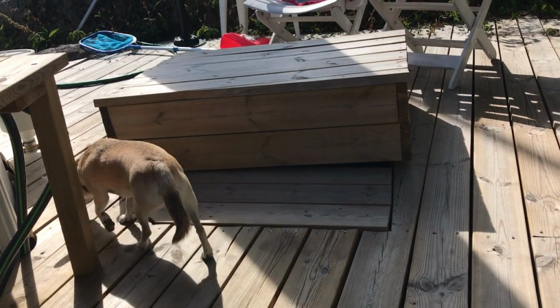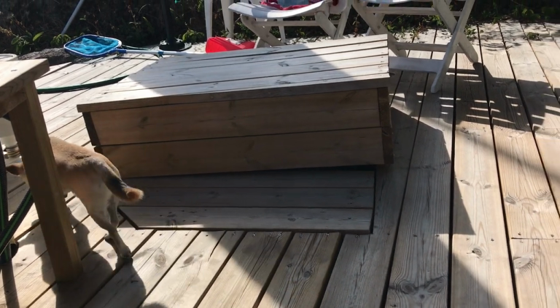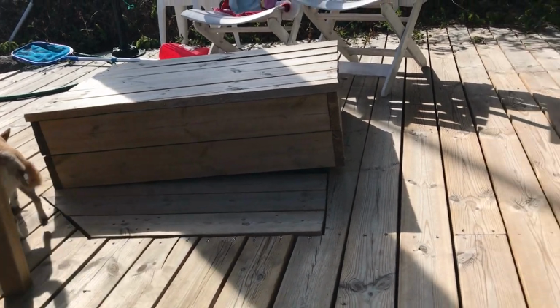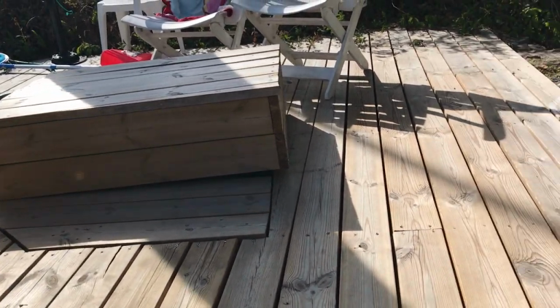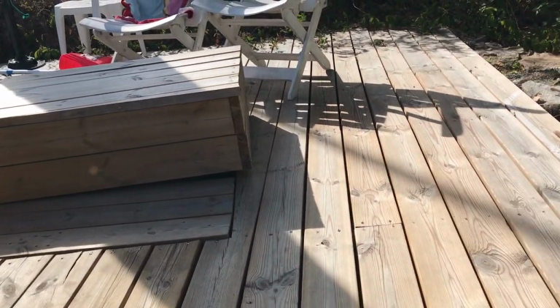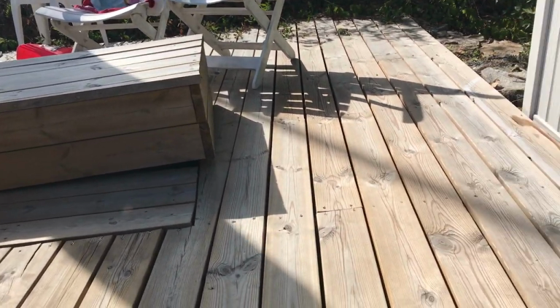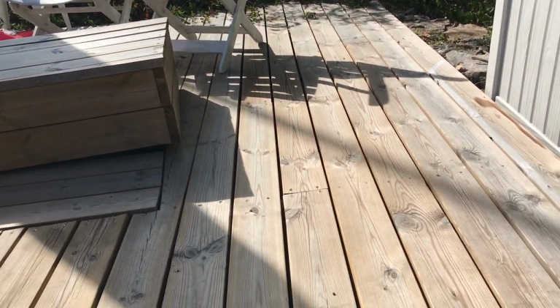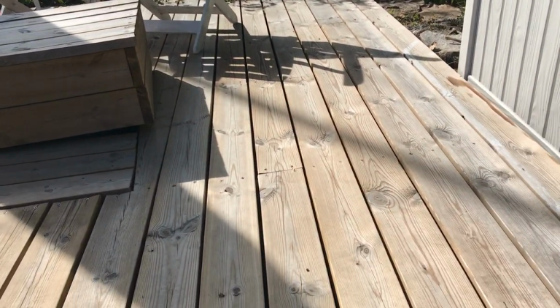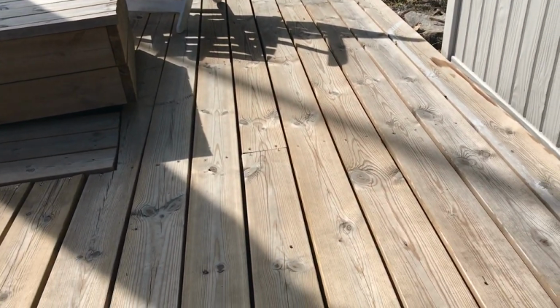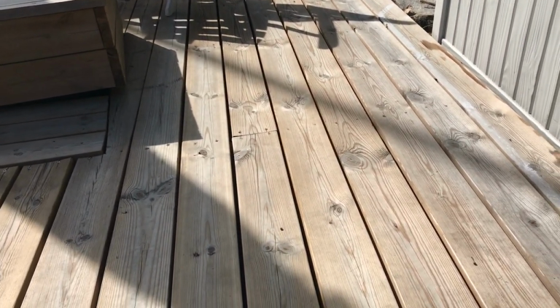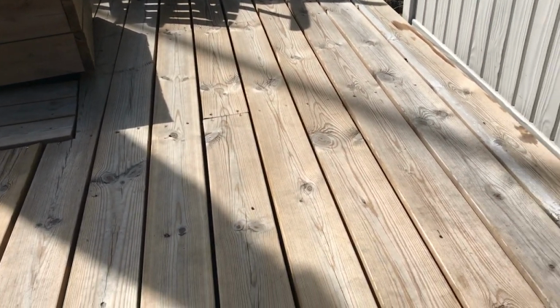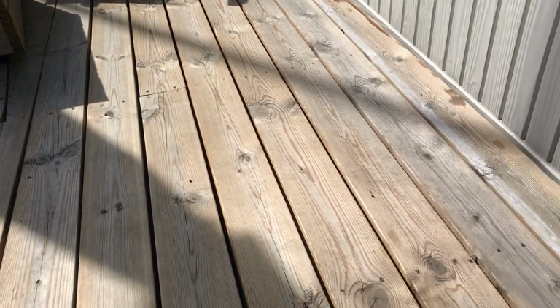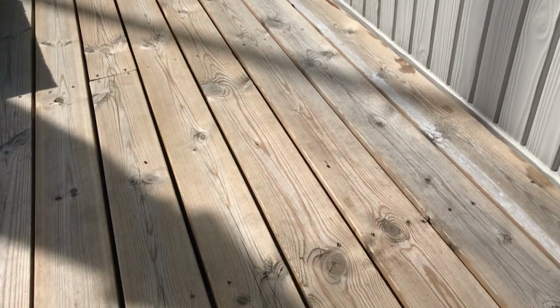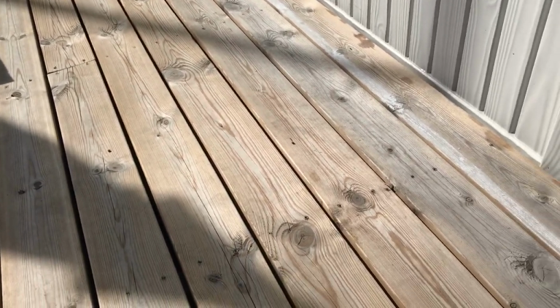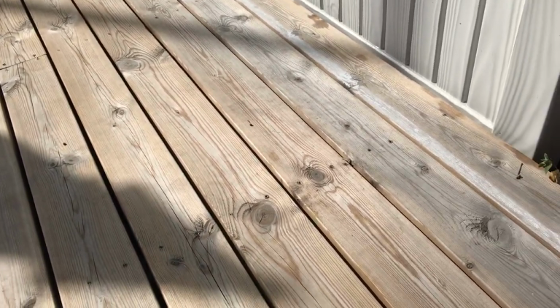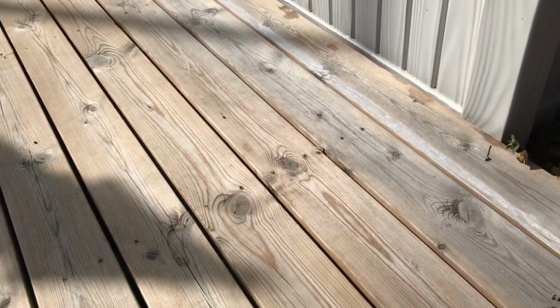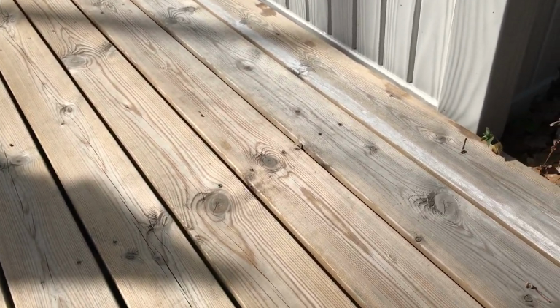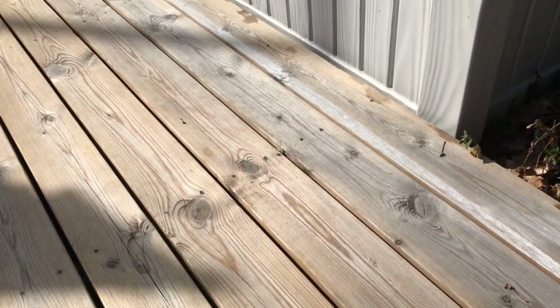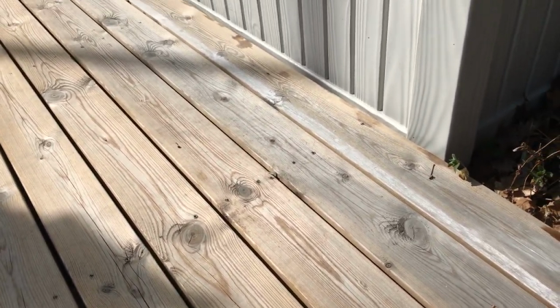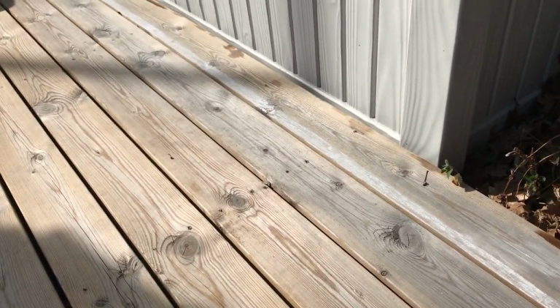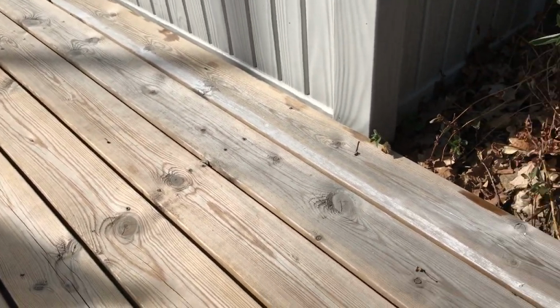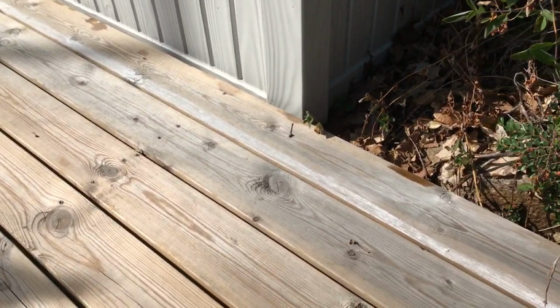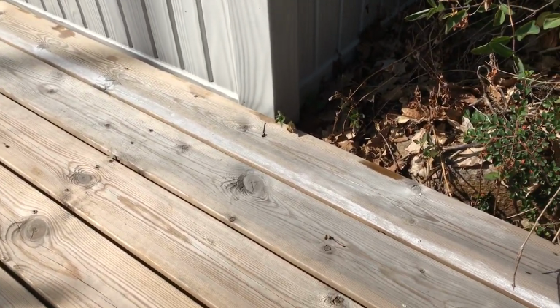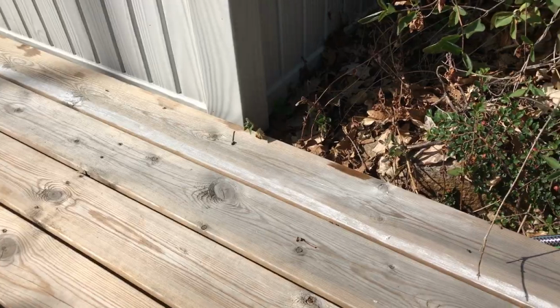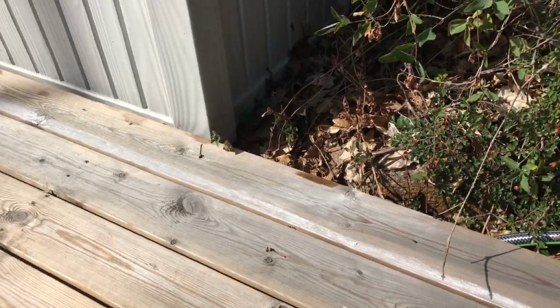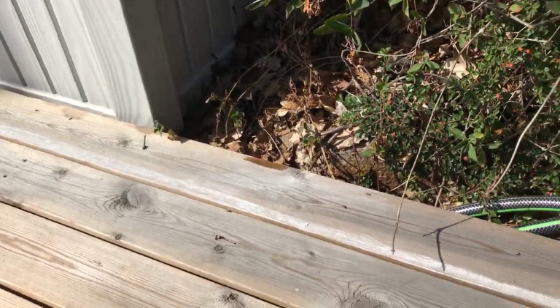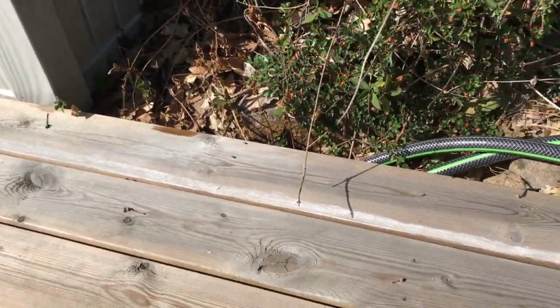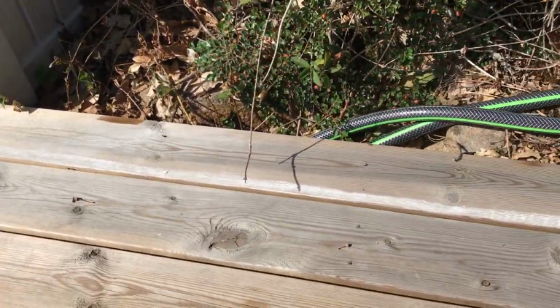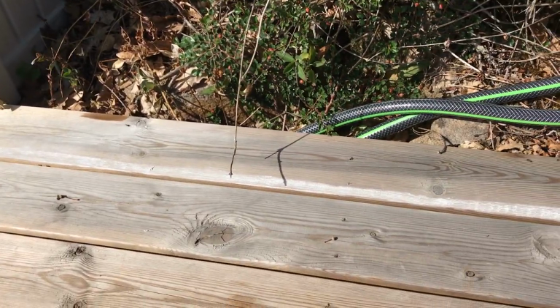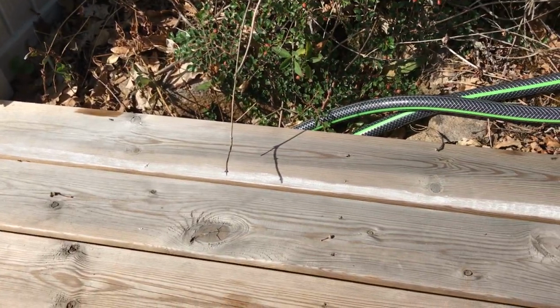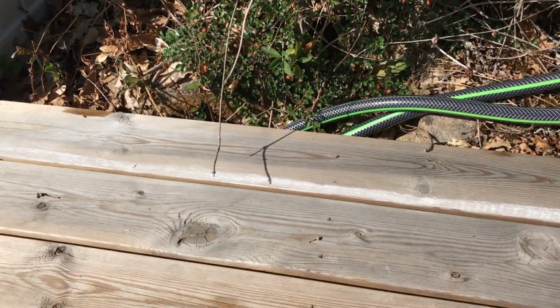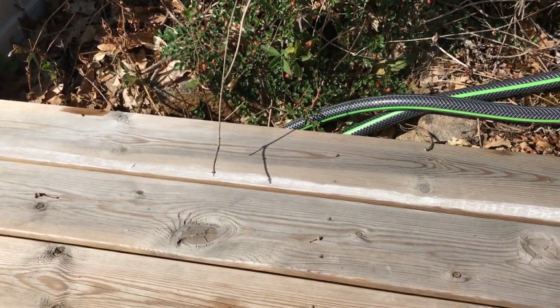We've had a problem with ants all over our deck, which is kind of unpleasant. Several people told me I should poison the nest, but I really didn't want to do that. So I did some research and it turns out that there are two things you can do.